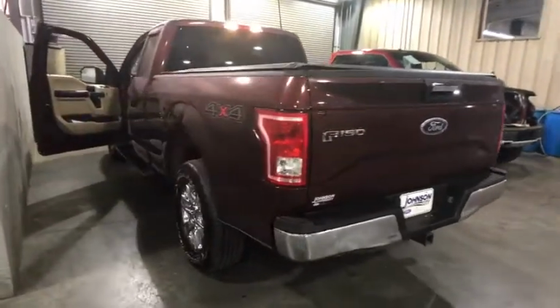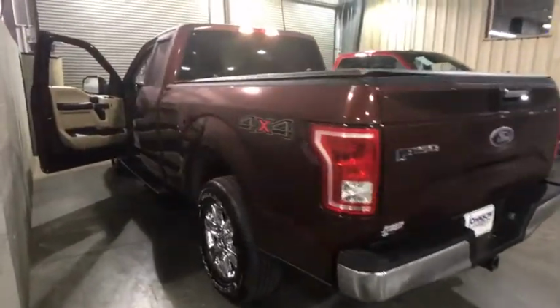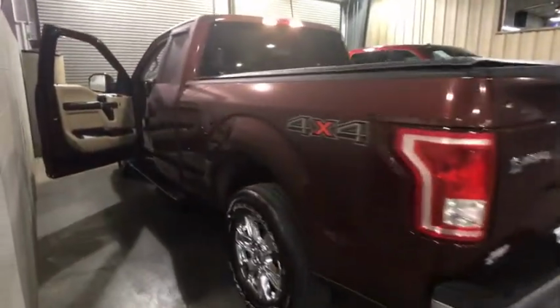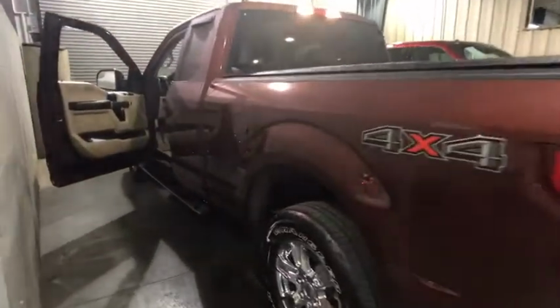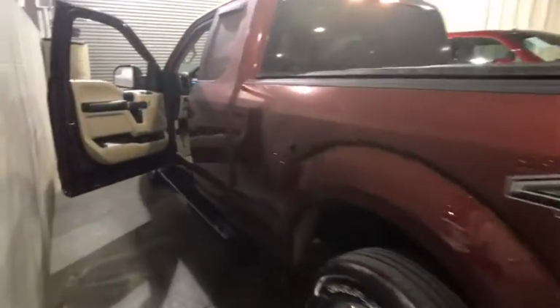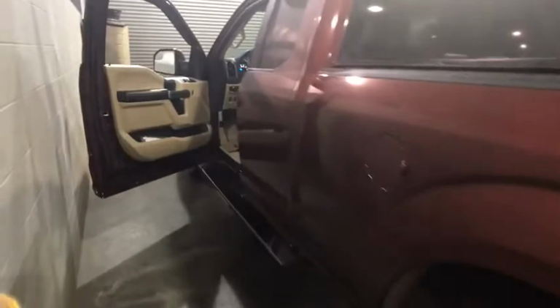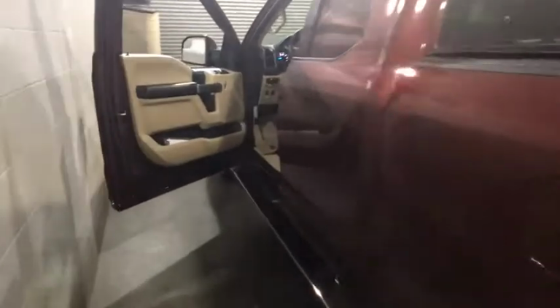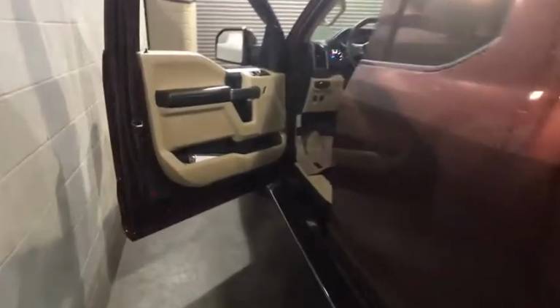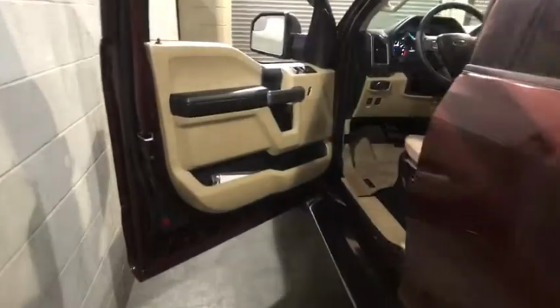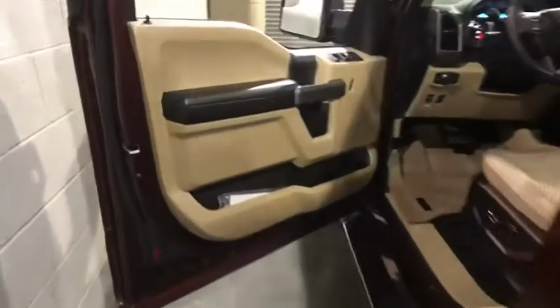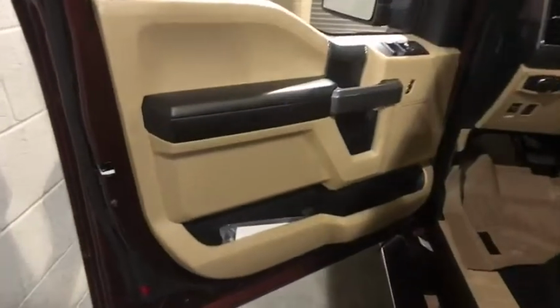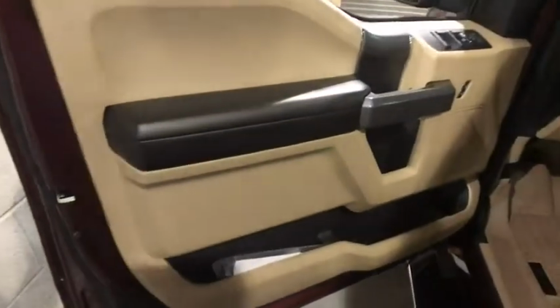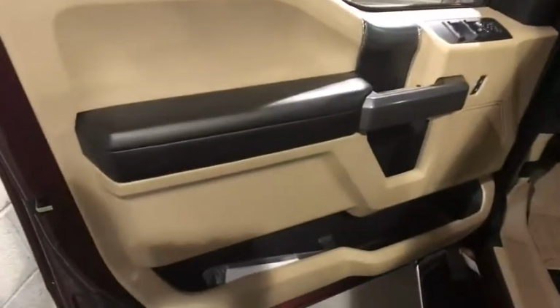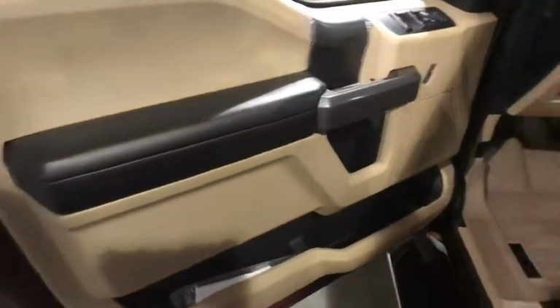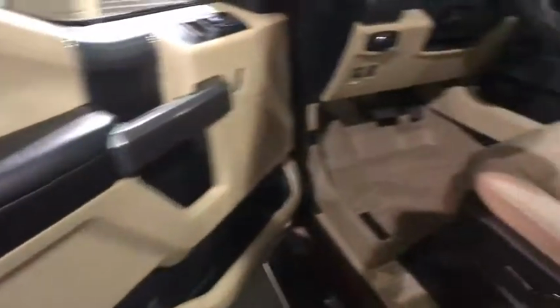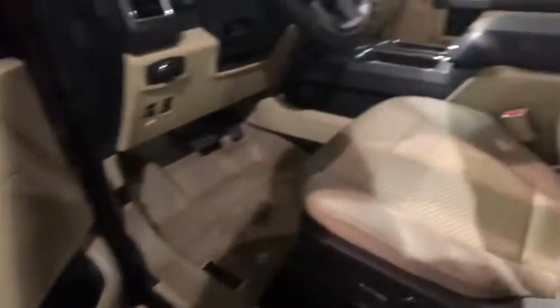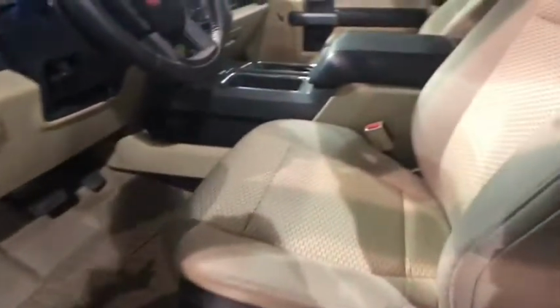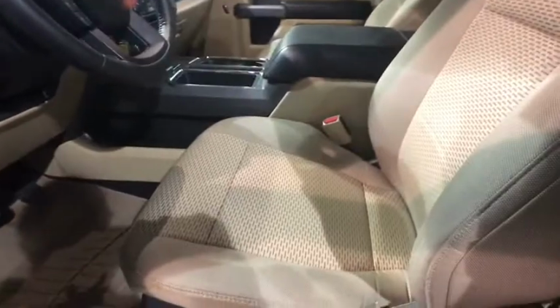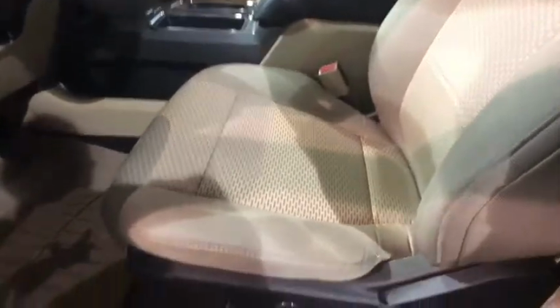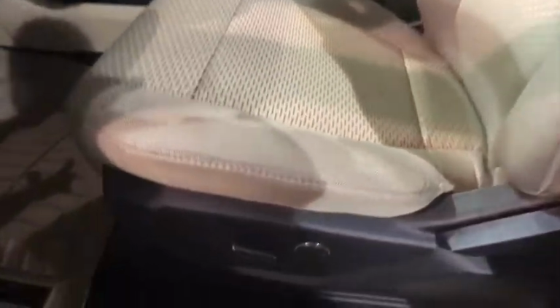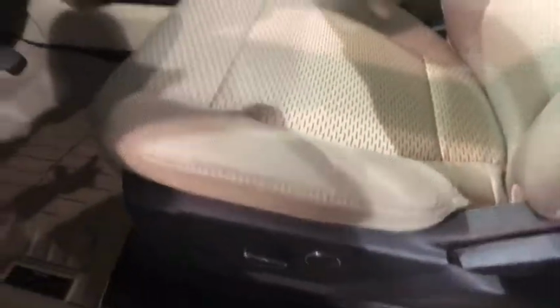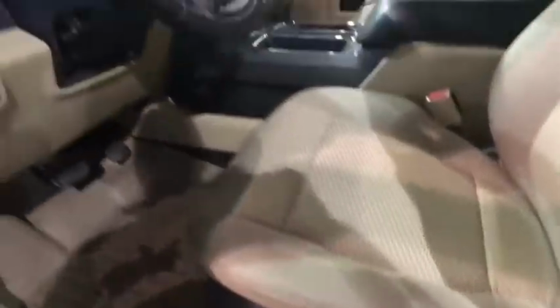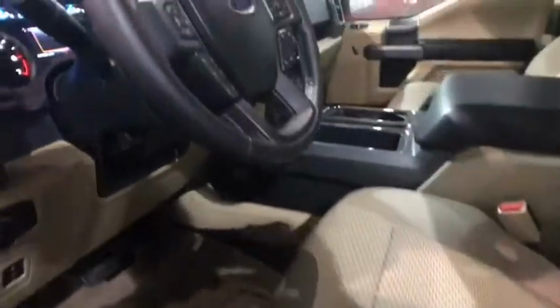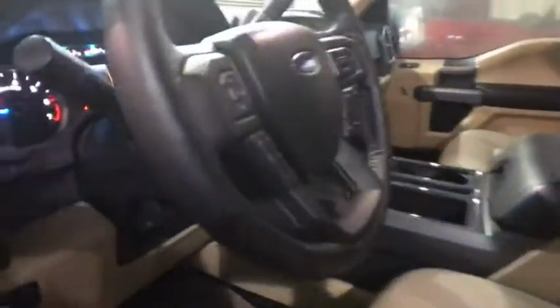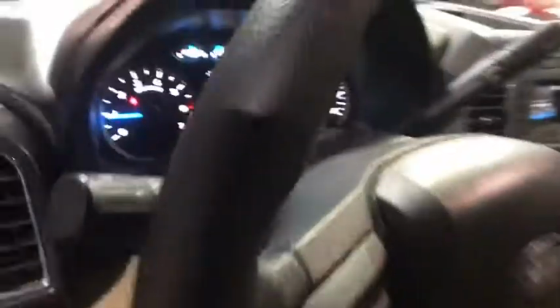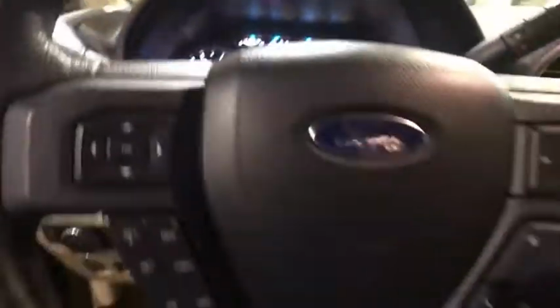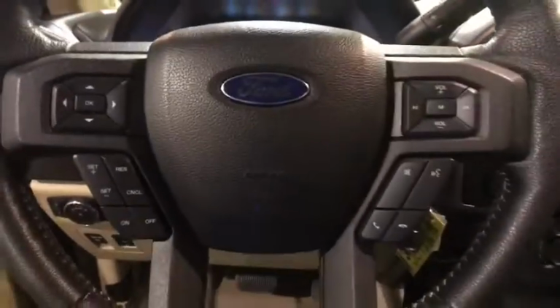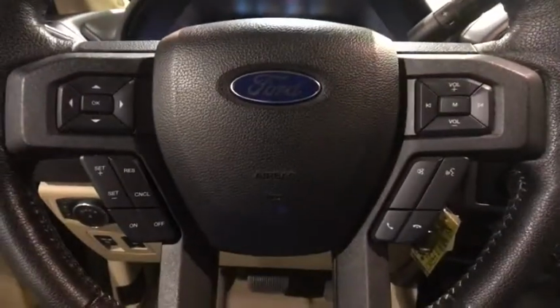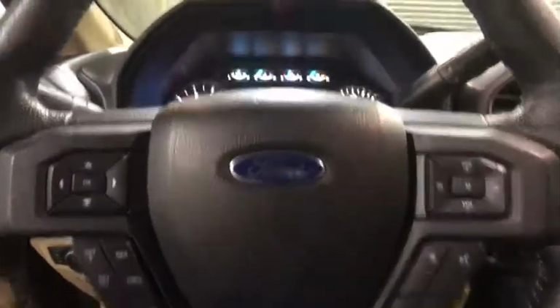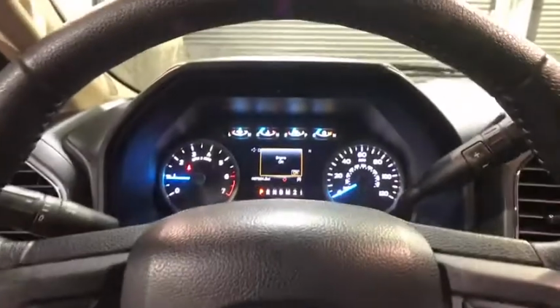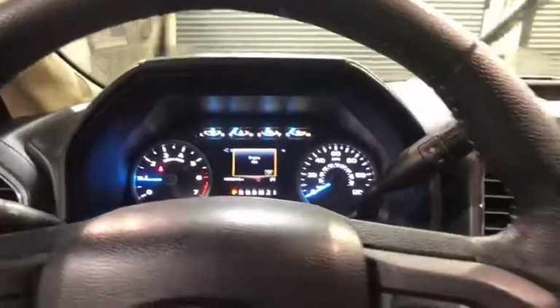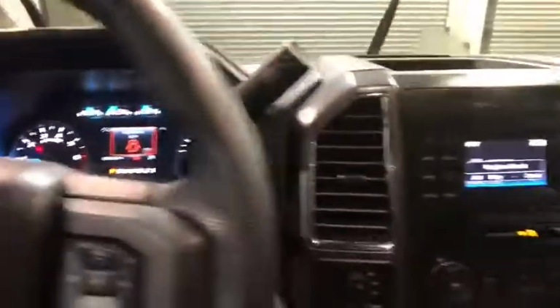Here are some of this vehicle's great options: traction control, dual airbags, leather-wrapped steering wheel, power steering, four-wheel disc brakes, cruise control, center armrest, compass, CD player, electronic stability control.